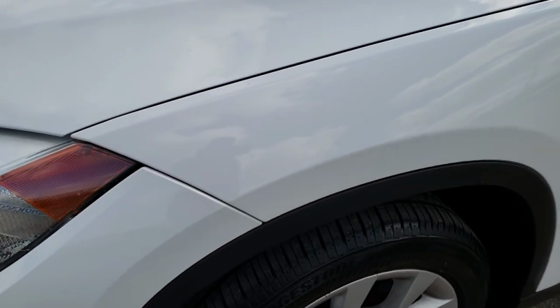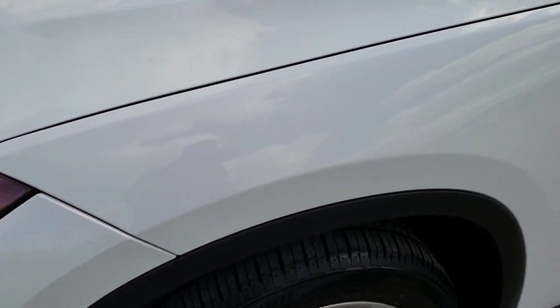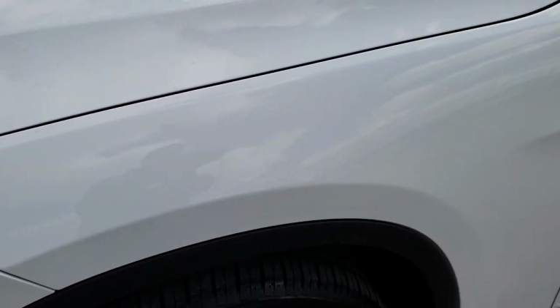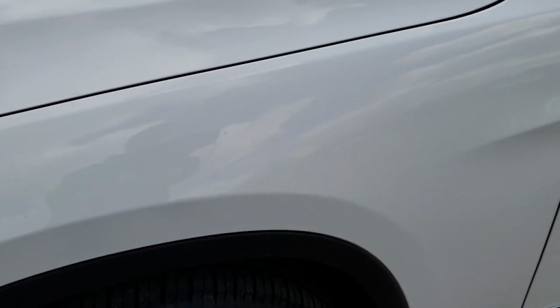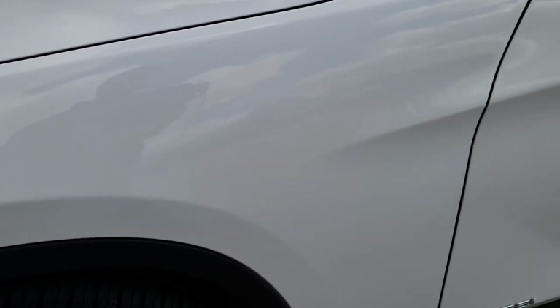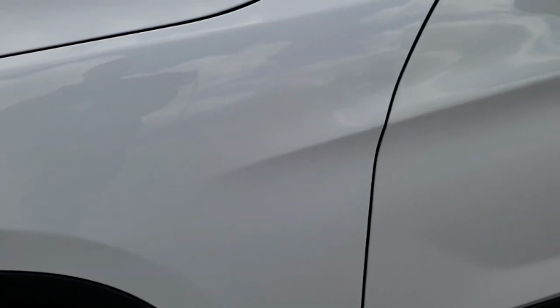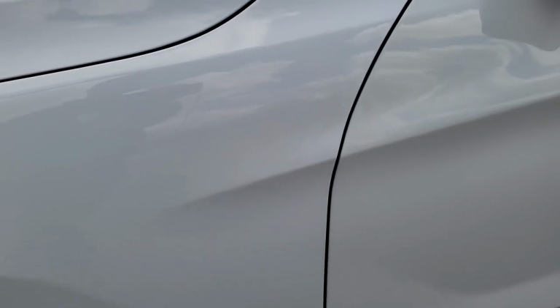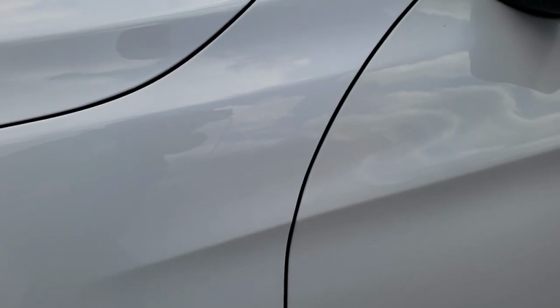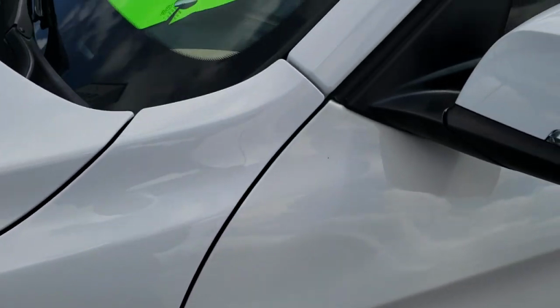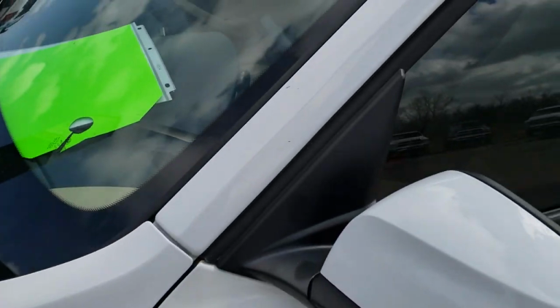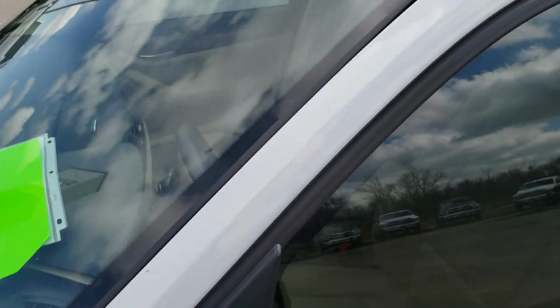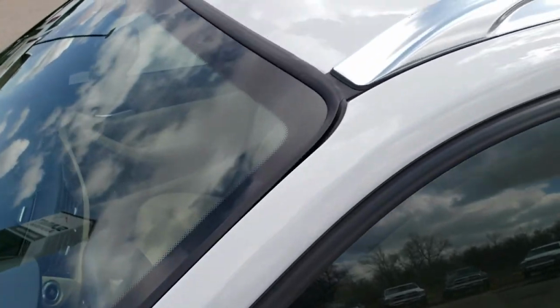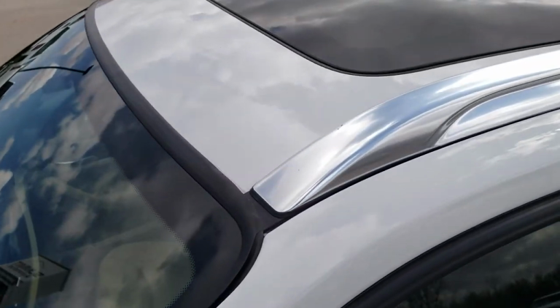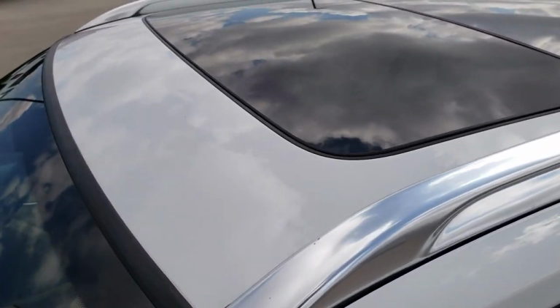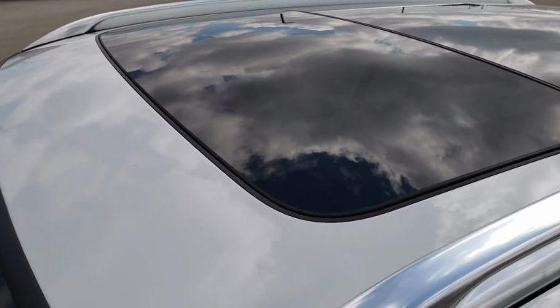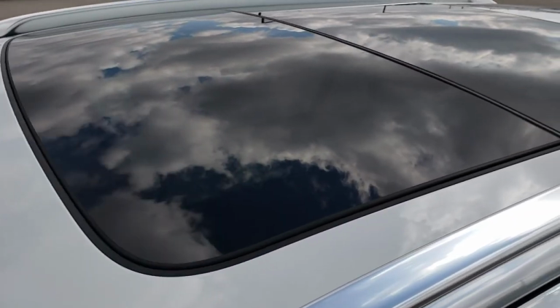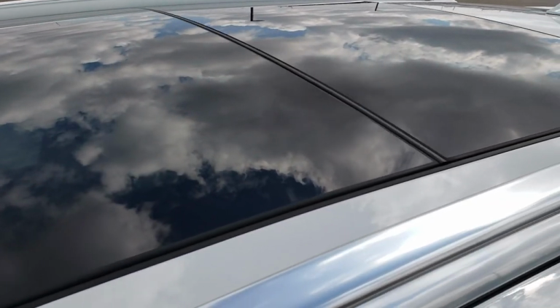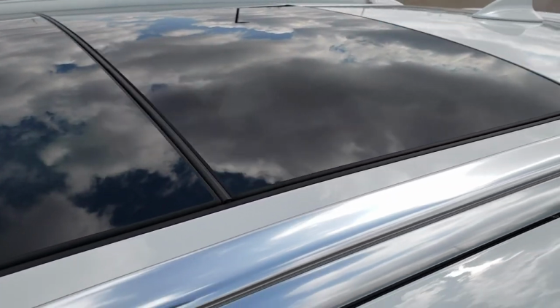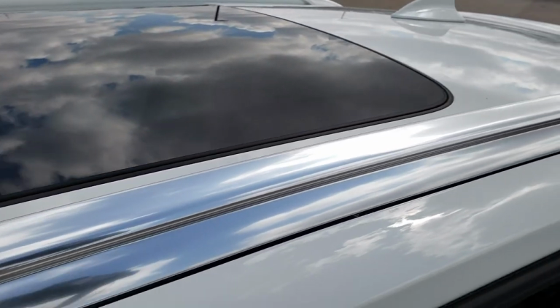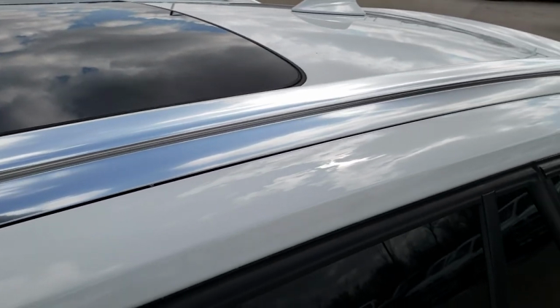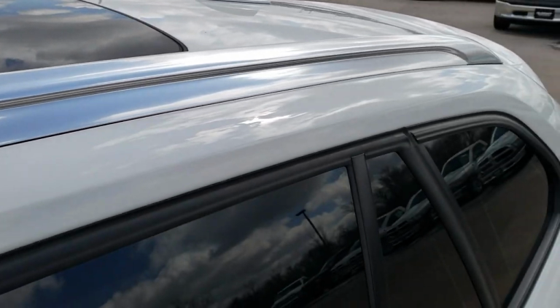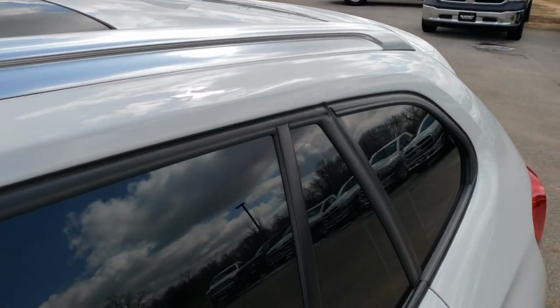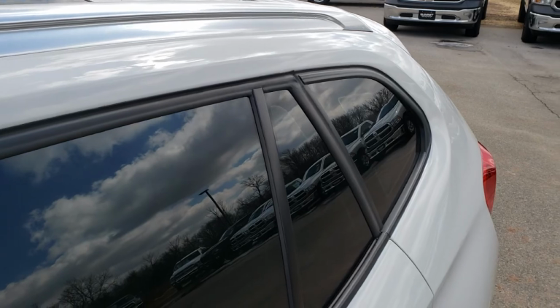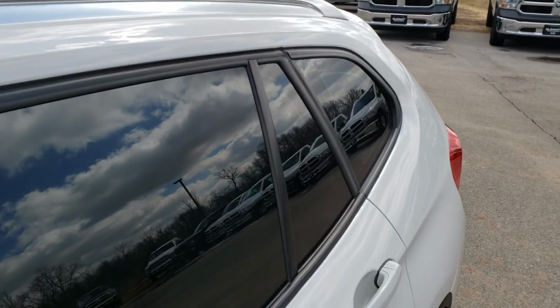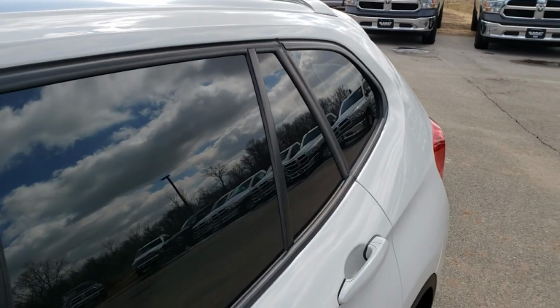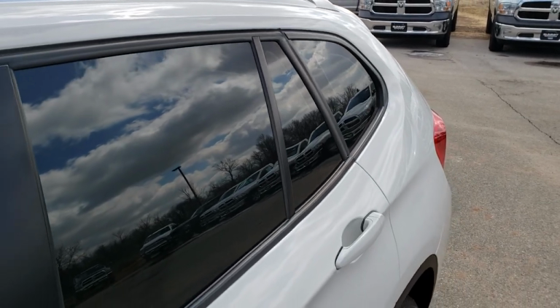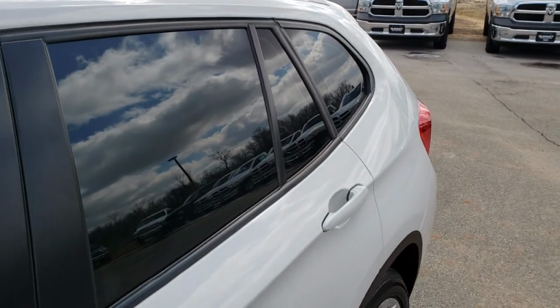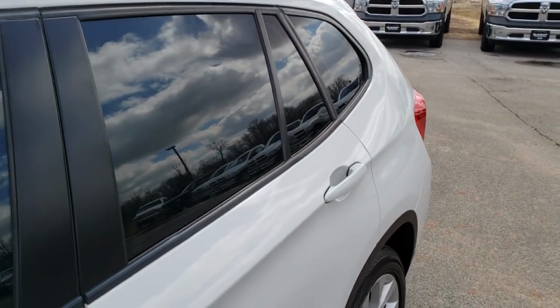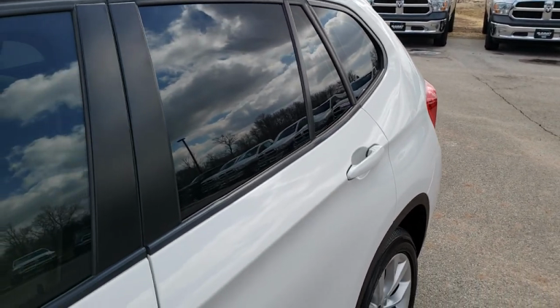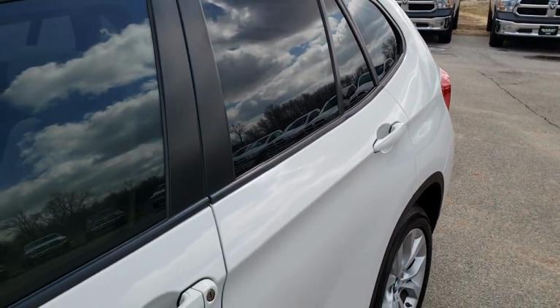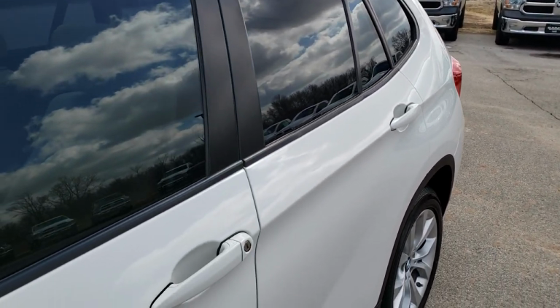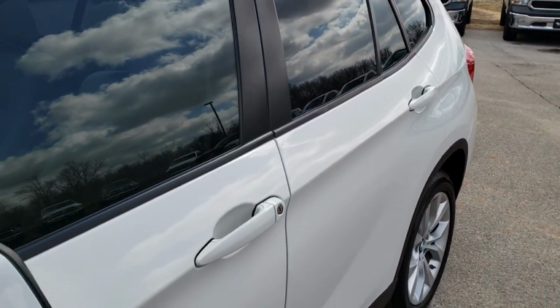Alpine white is the color. We shoot all of our videos in 1080p, so if you have HD capabilities on your computer, tablet, or smartphone device, turn them on right now because it's like you're right here looking at the vehicle with me.